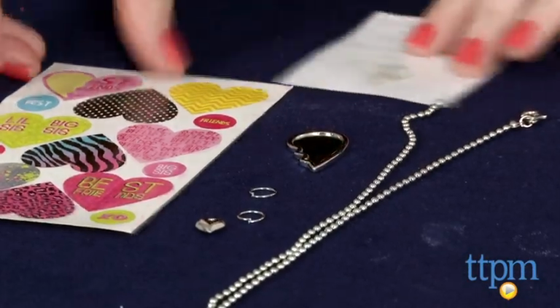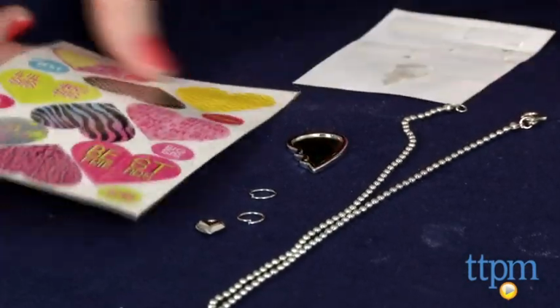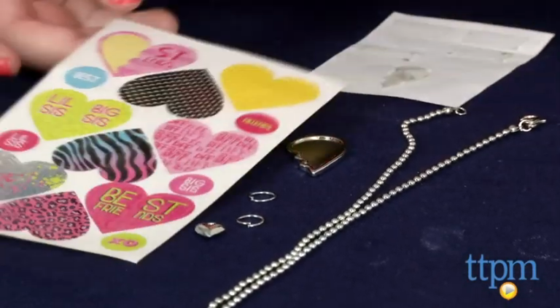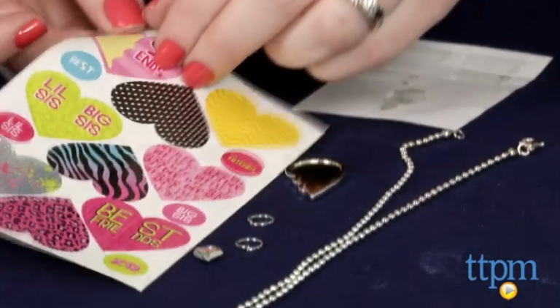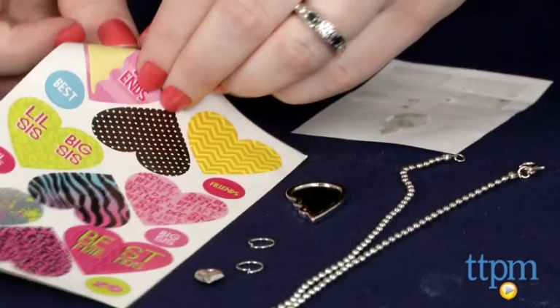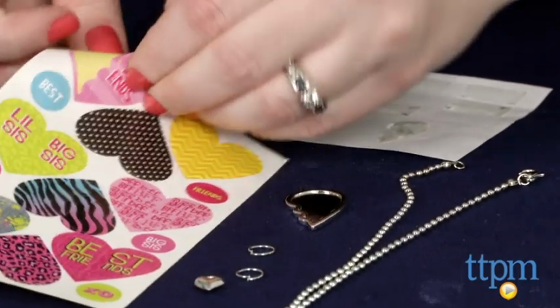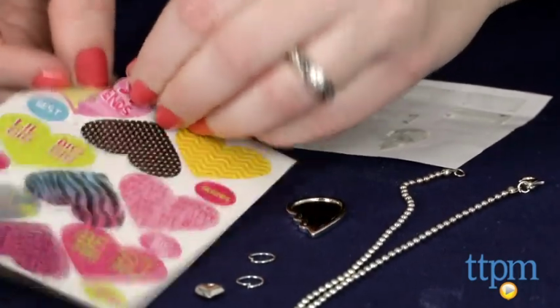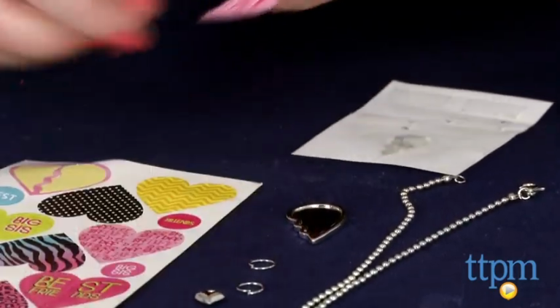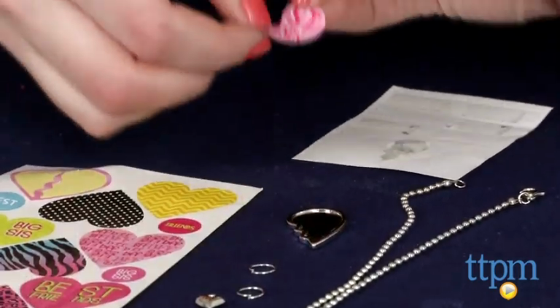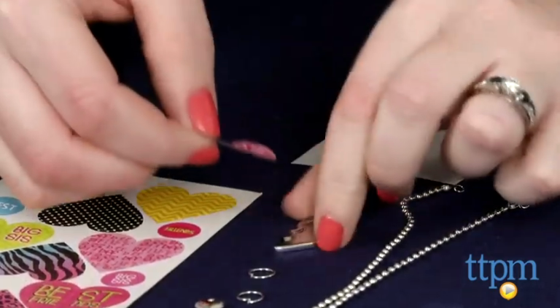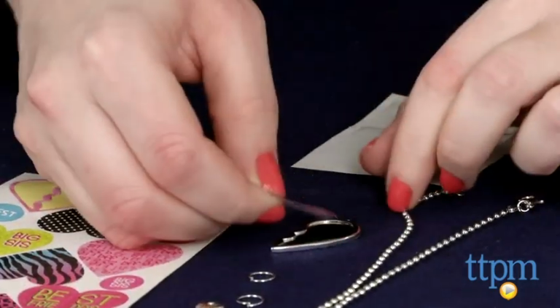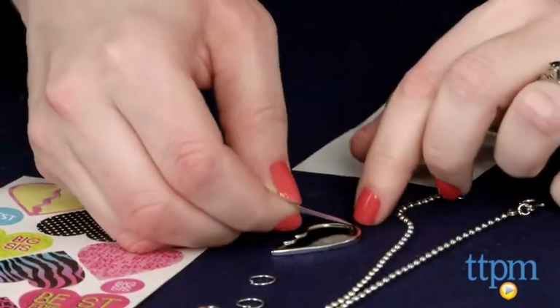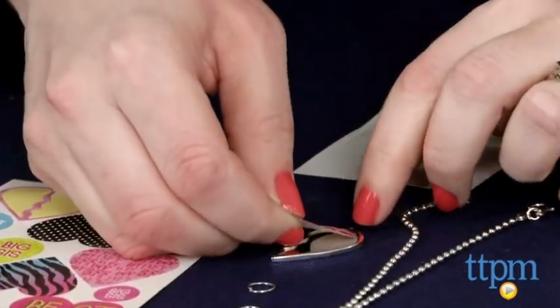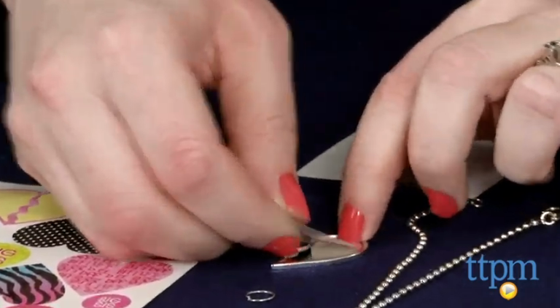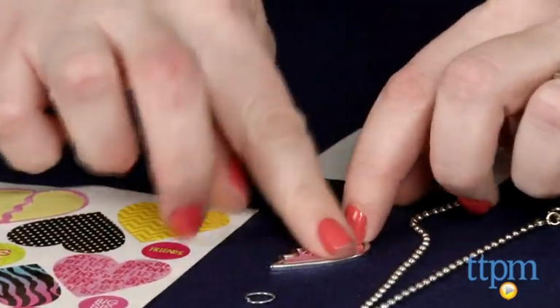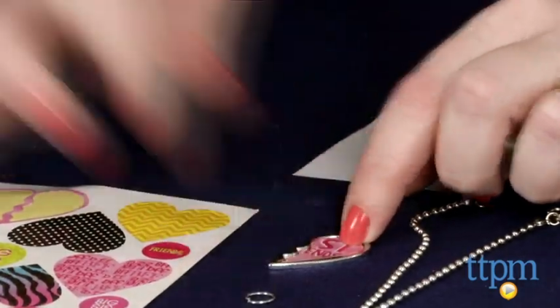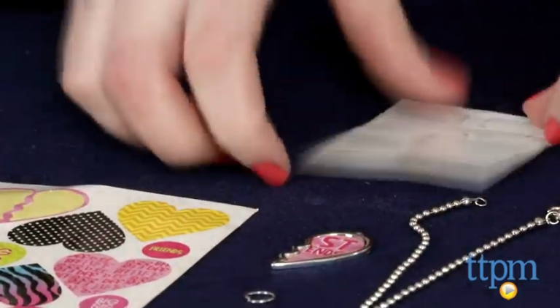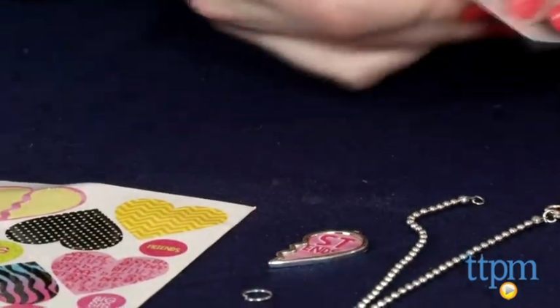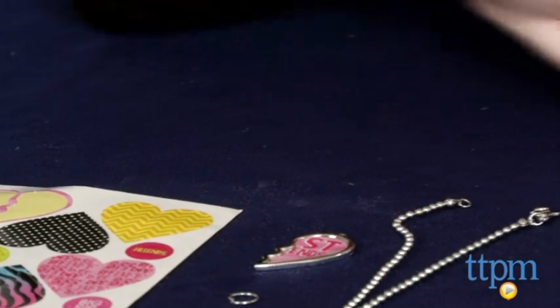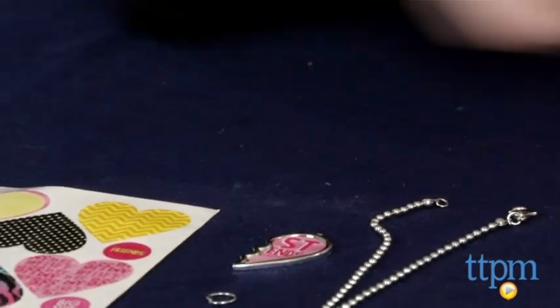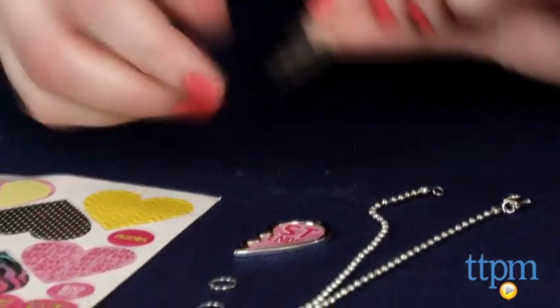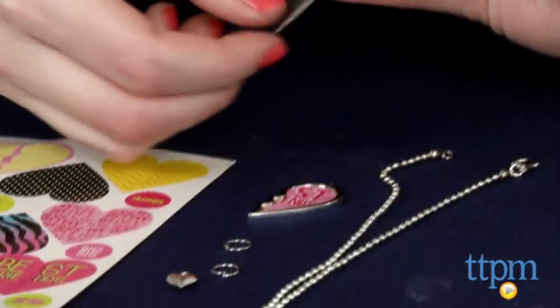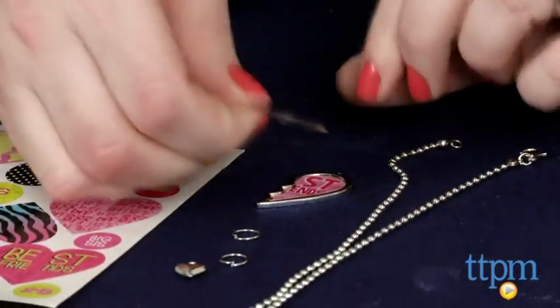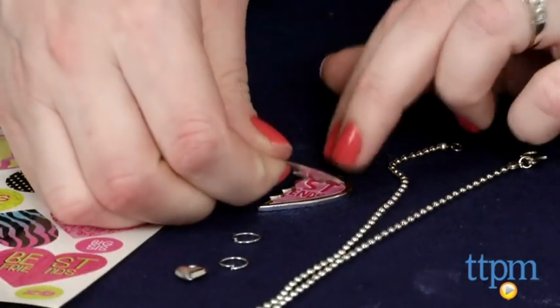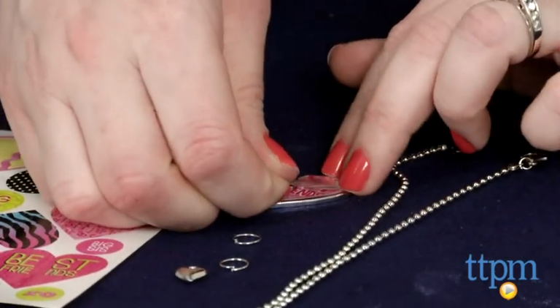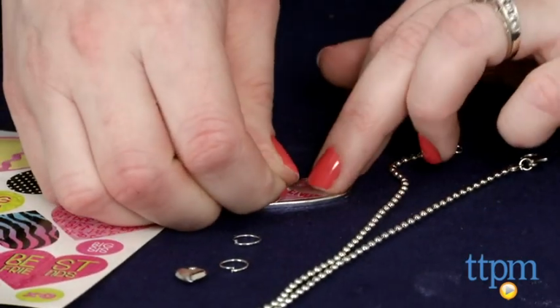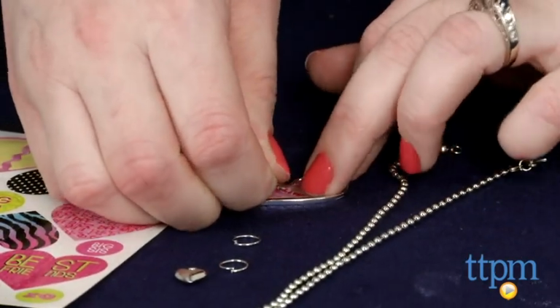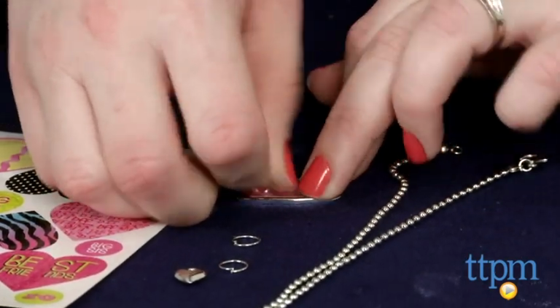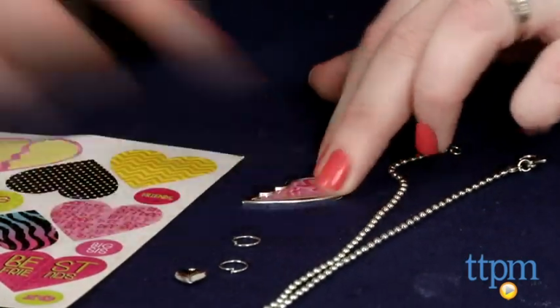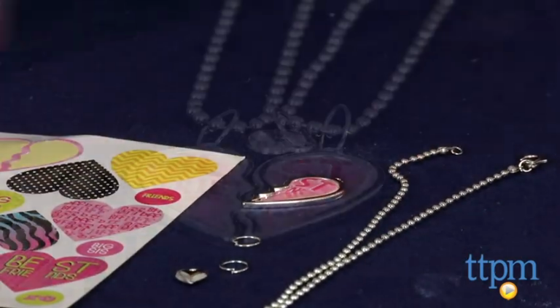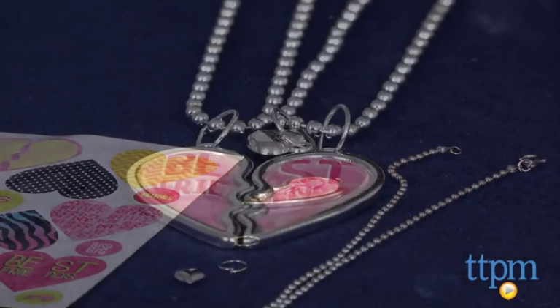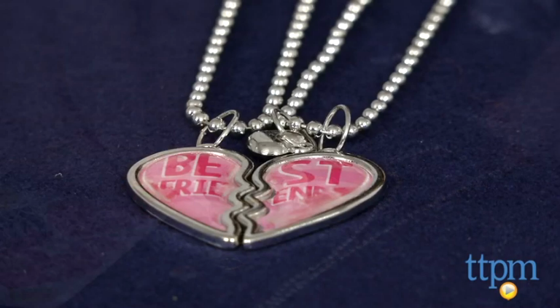The jewelry in this kit is easy to make and fun for kids to do together or on their own if they want to give the jewelry as a gift. The kit is for ages 7 and up, and it will really appeal to kids who have an interest in making their own jewelry.